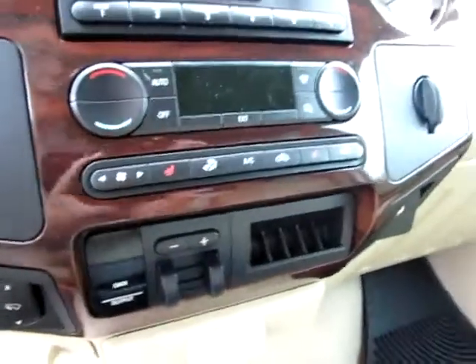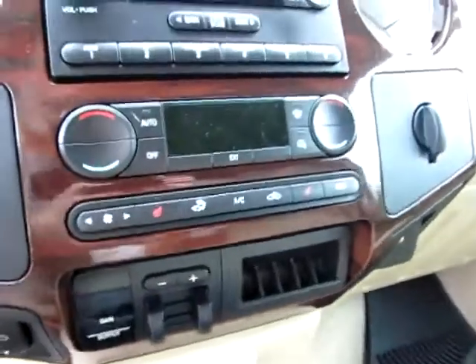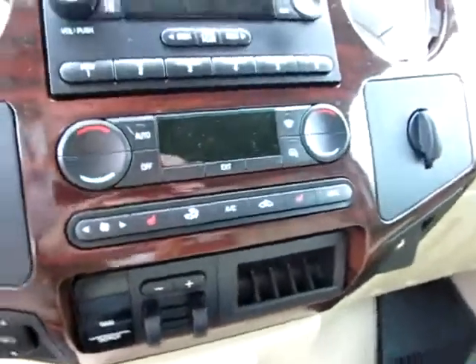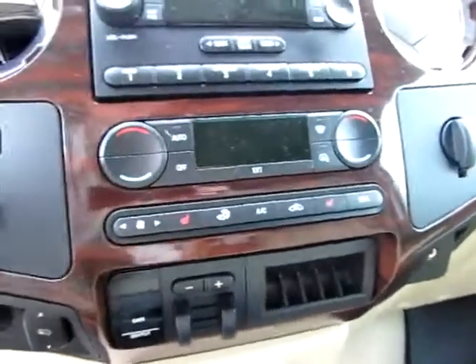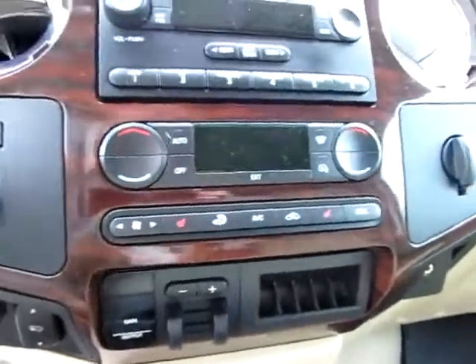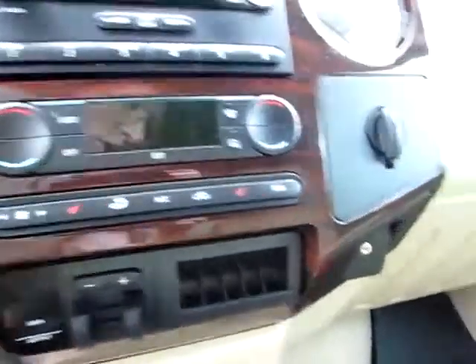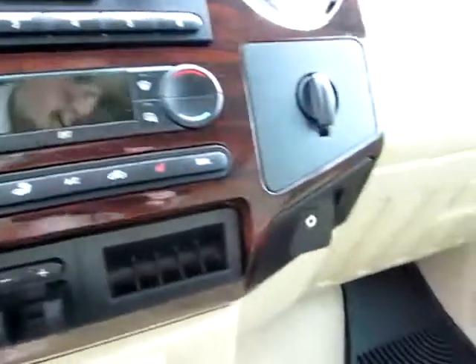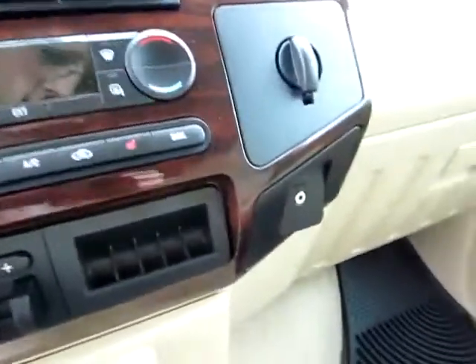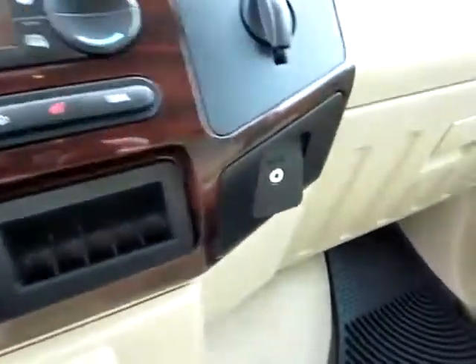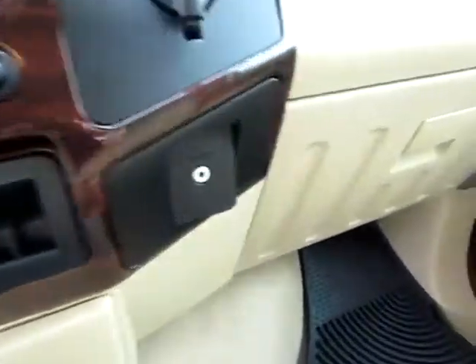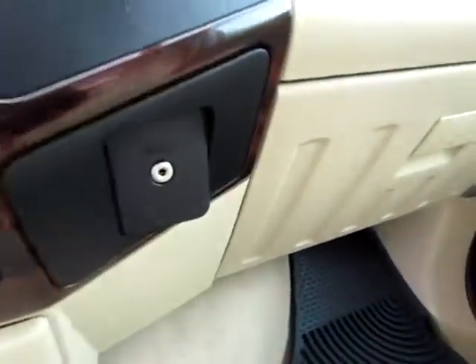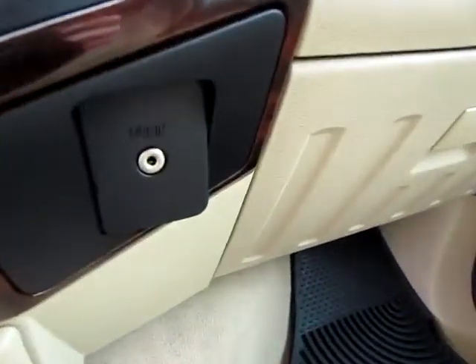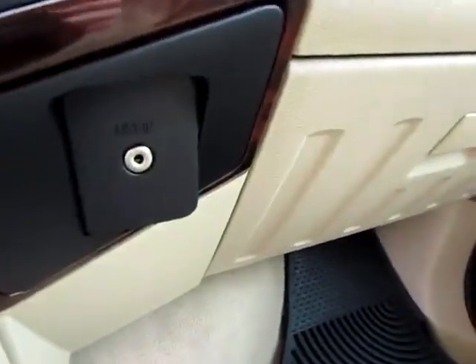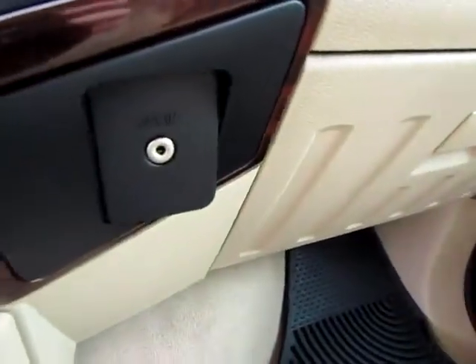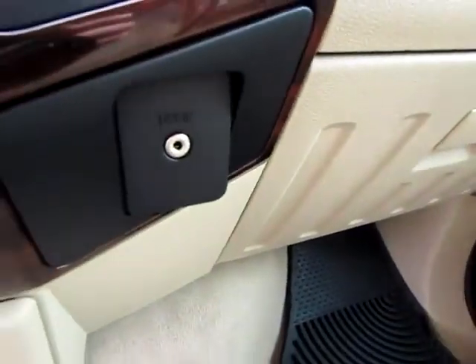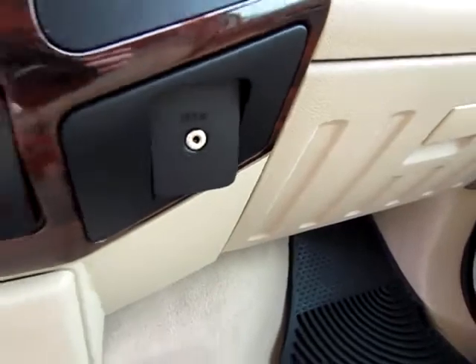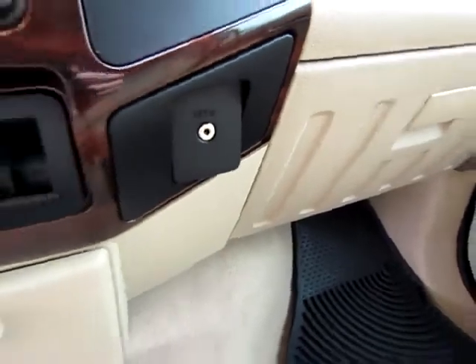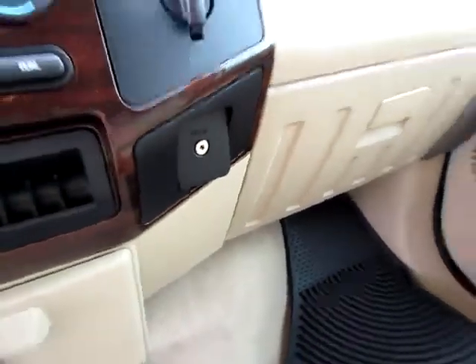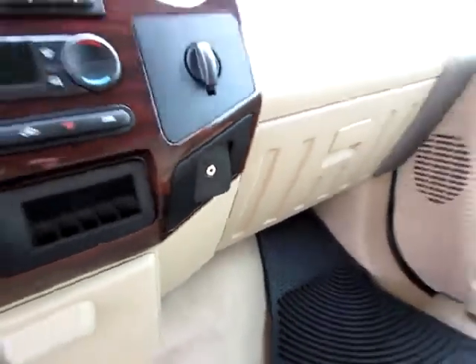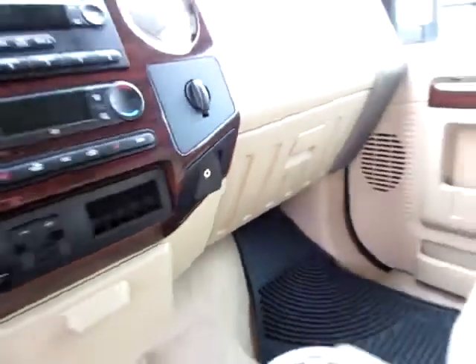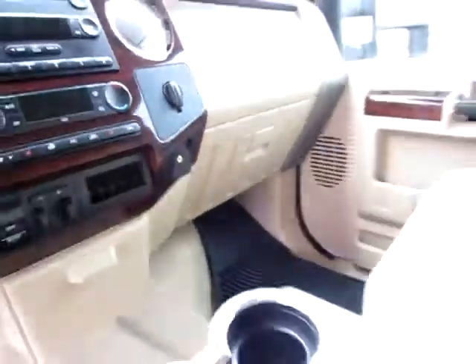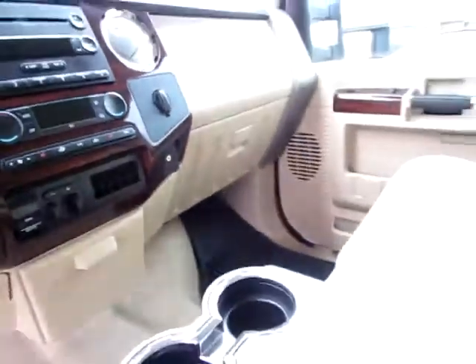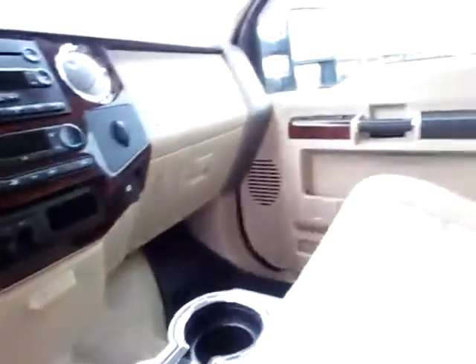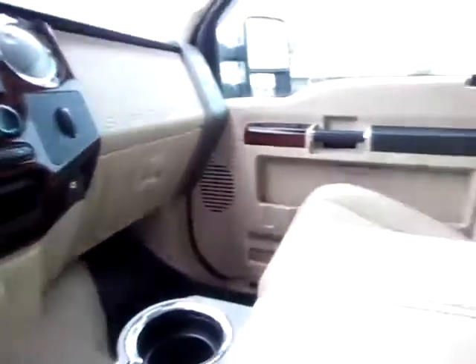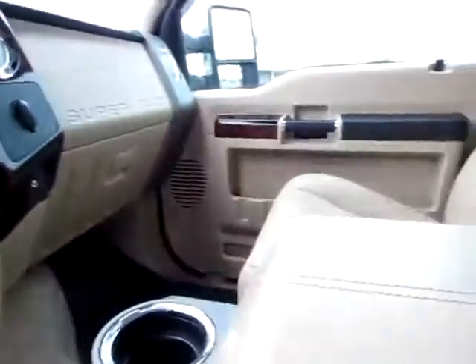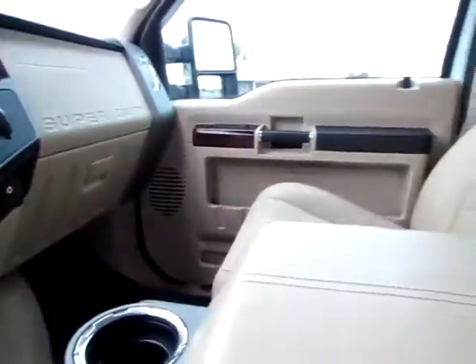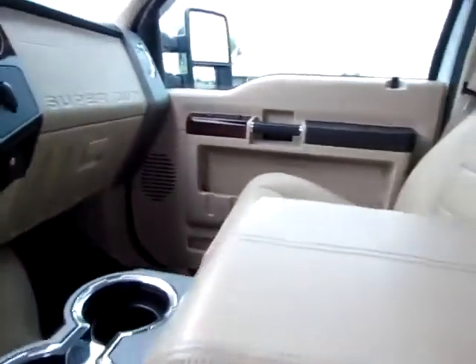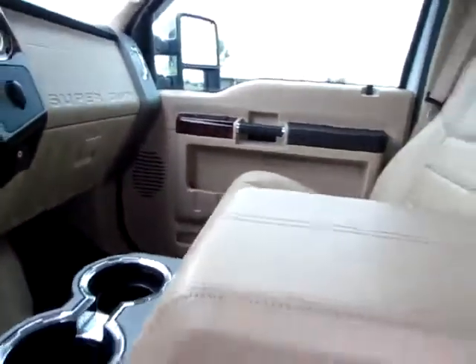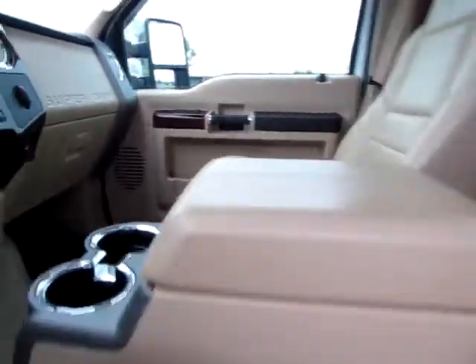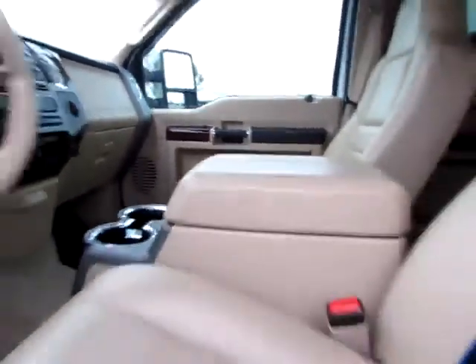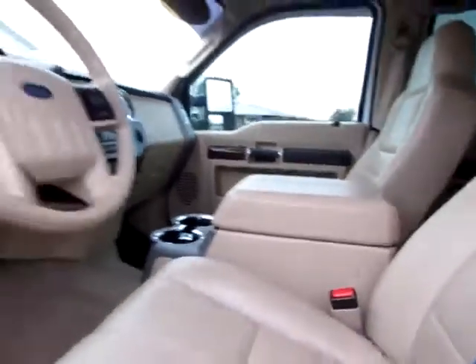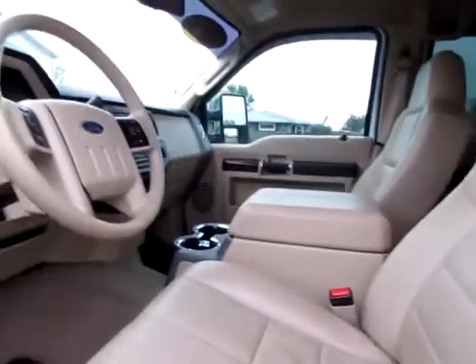Heated seats on both sides. And to top it all off, an audio input jack for your iPod or other audio device so you can keep in touch with your tunes on the road.